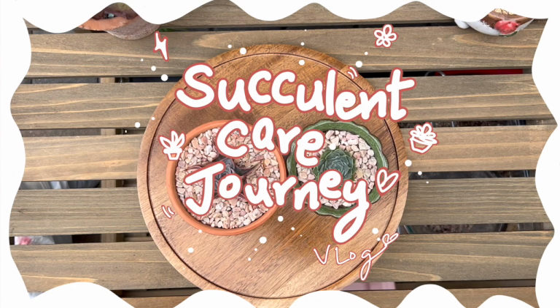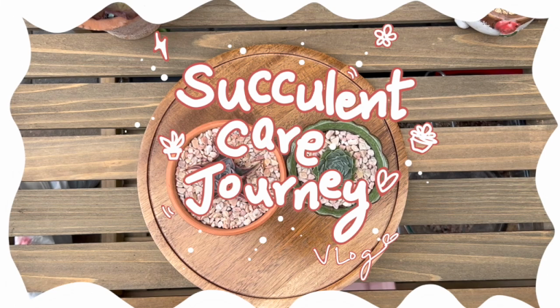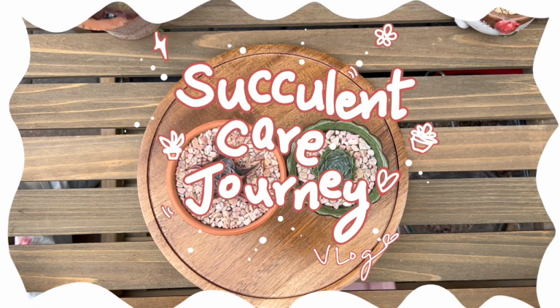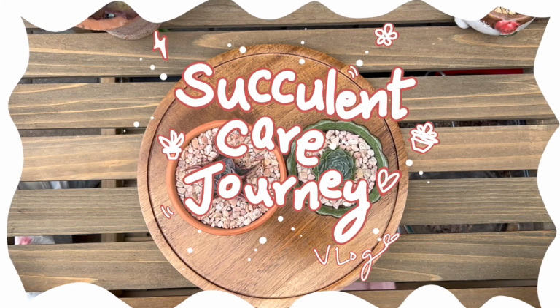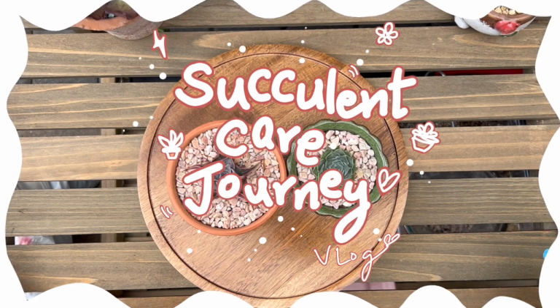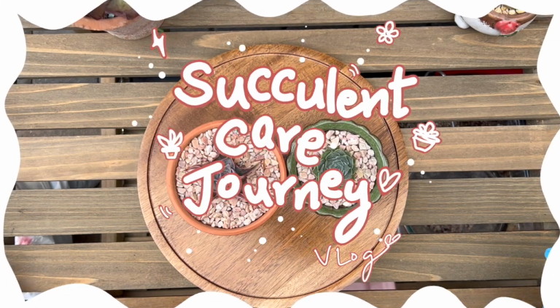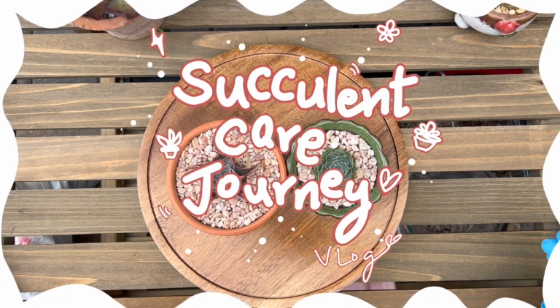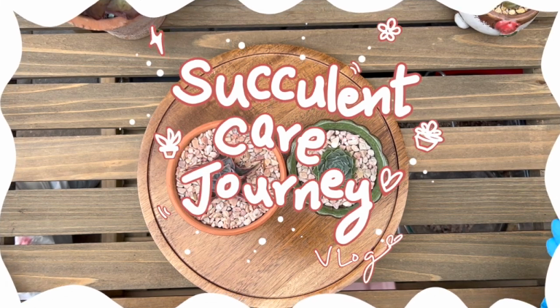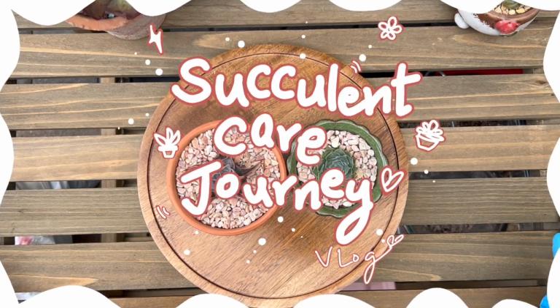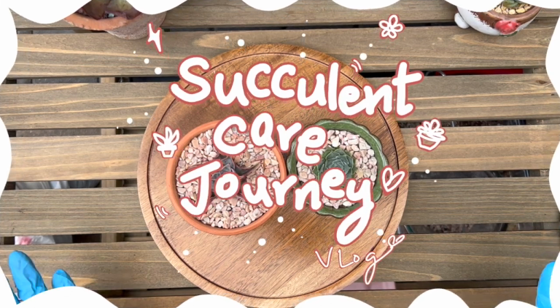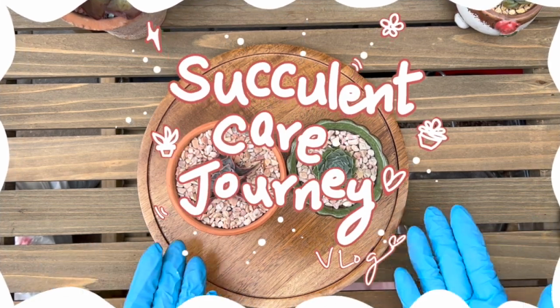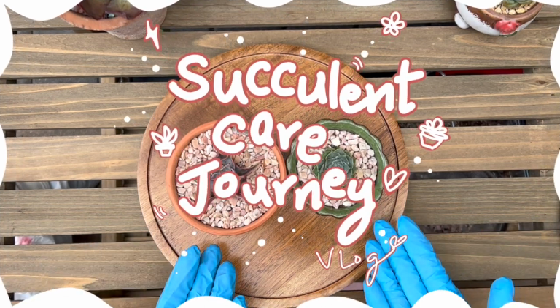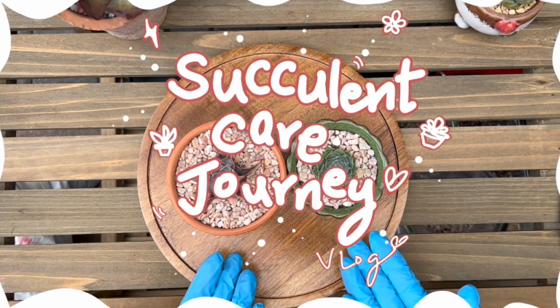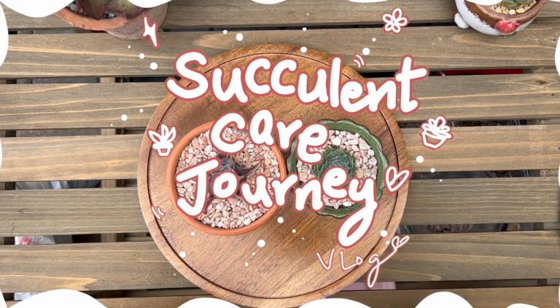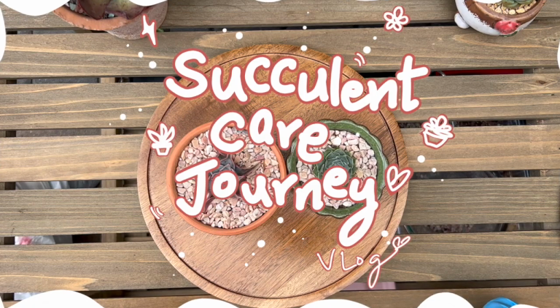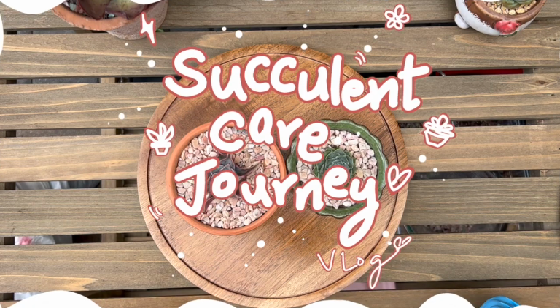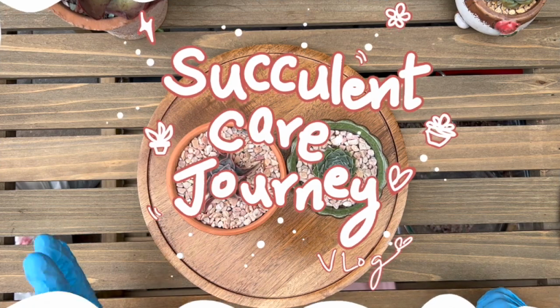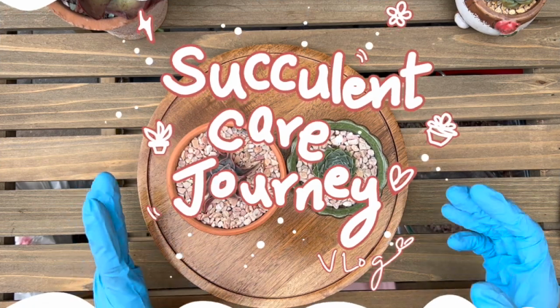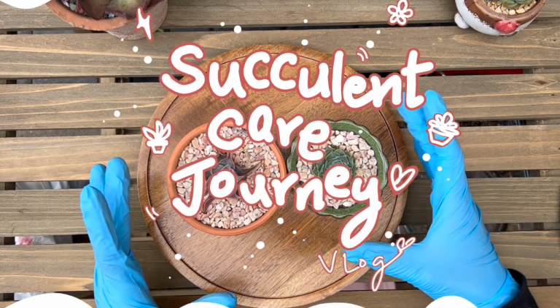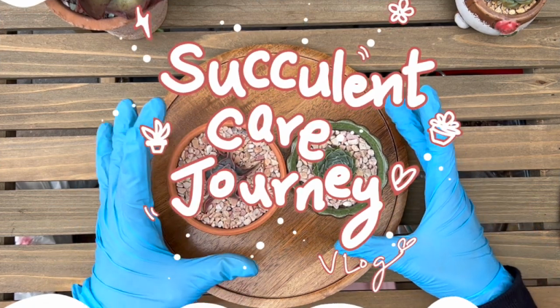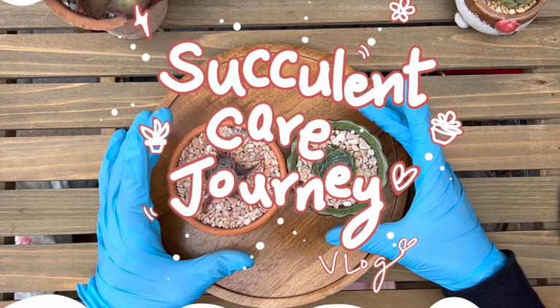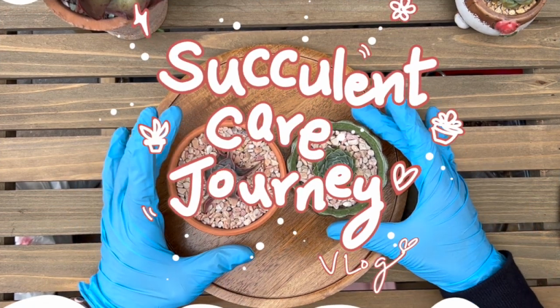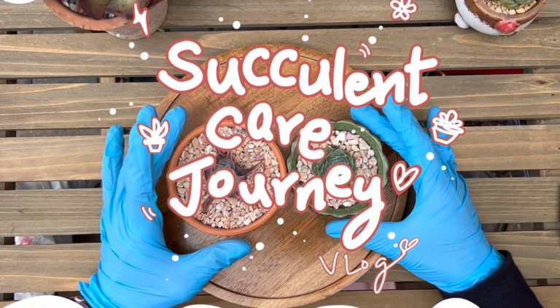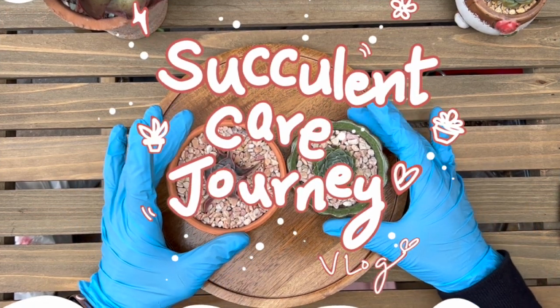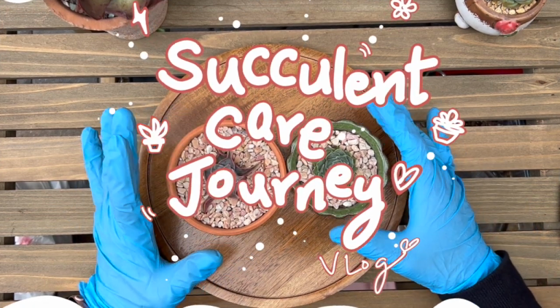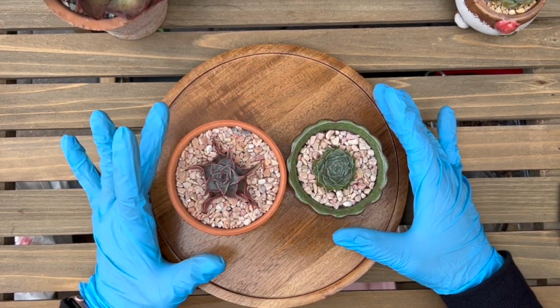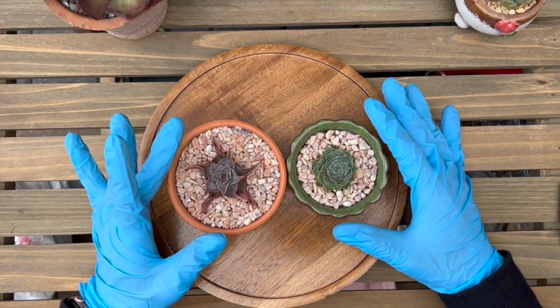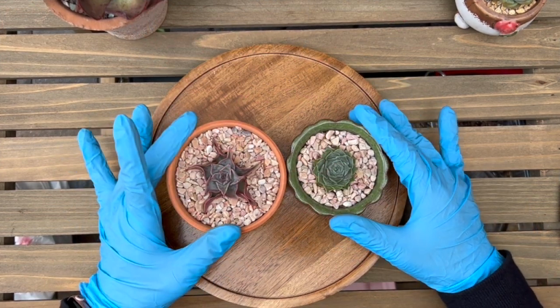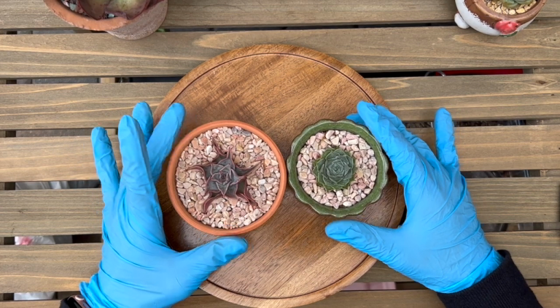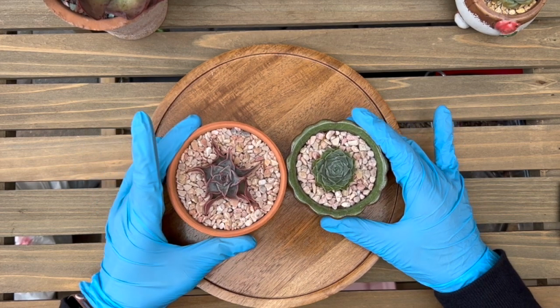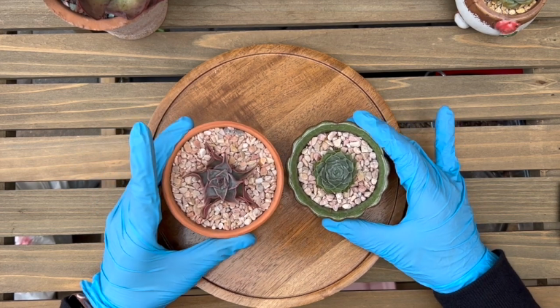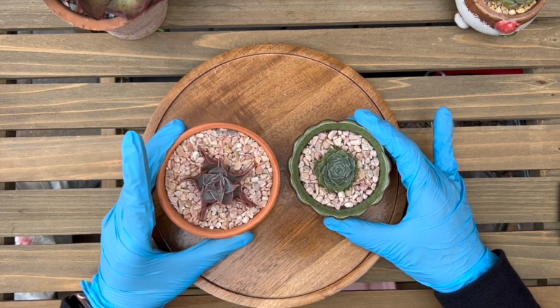Hi everyone. So today I've summoned these two succulents because I feel like they just haven't been really doing well.